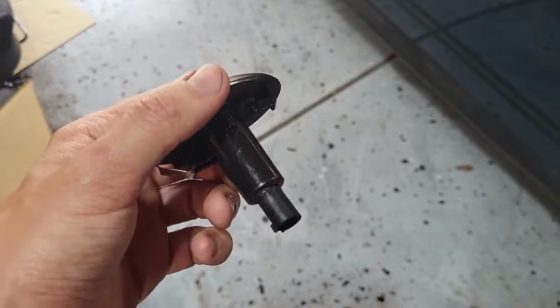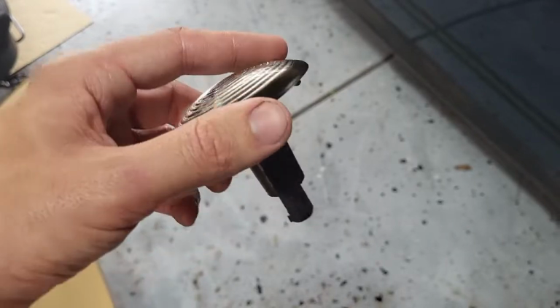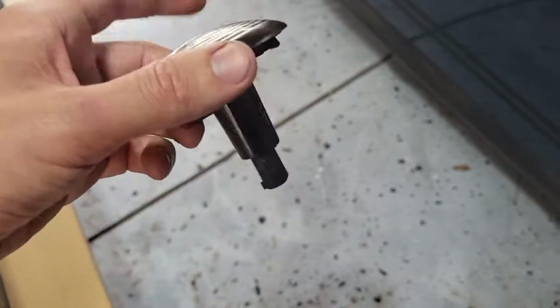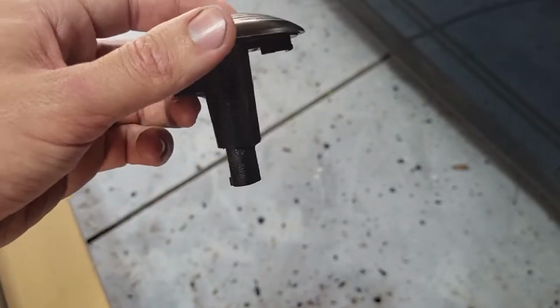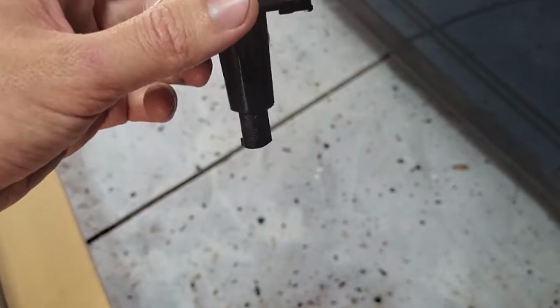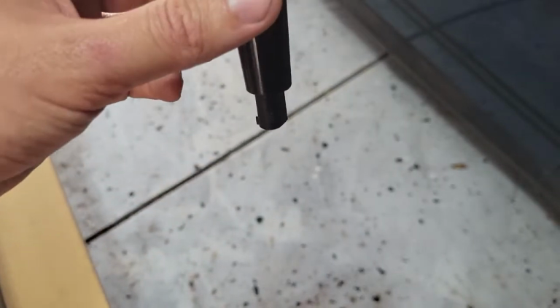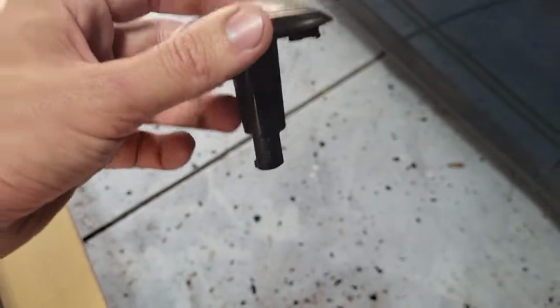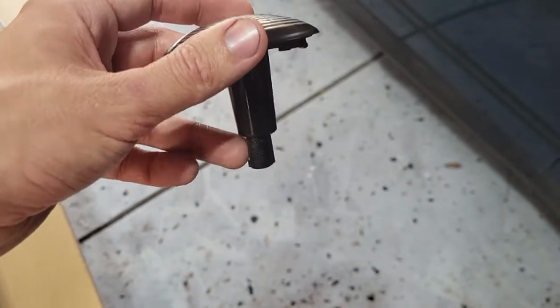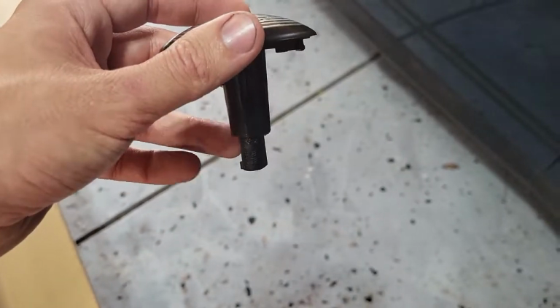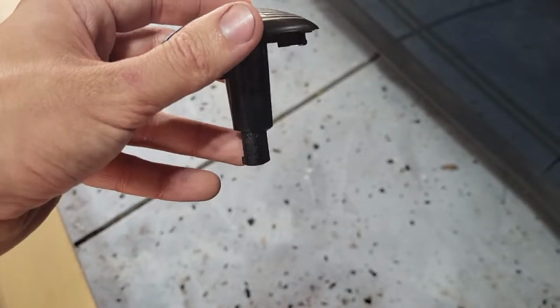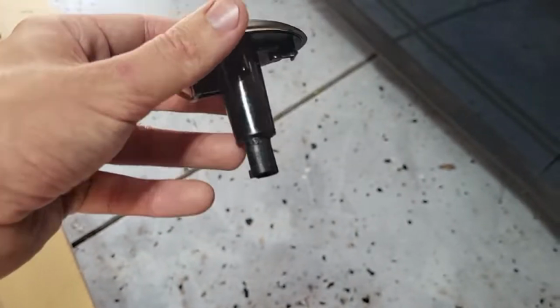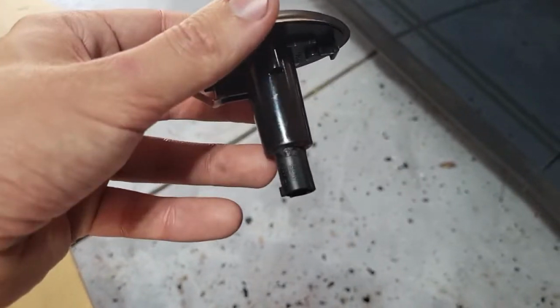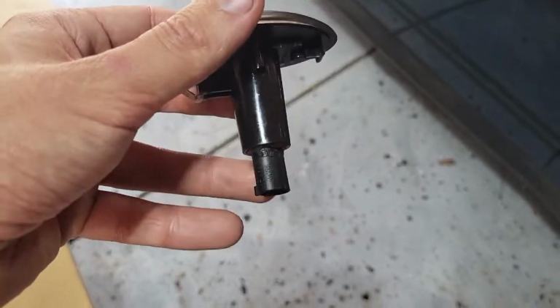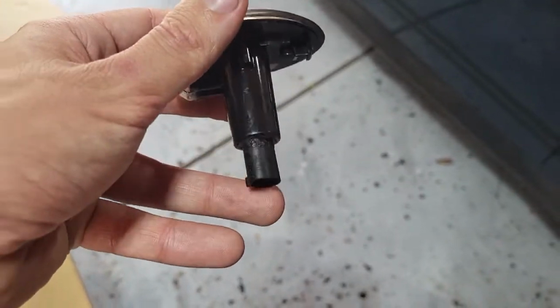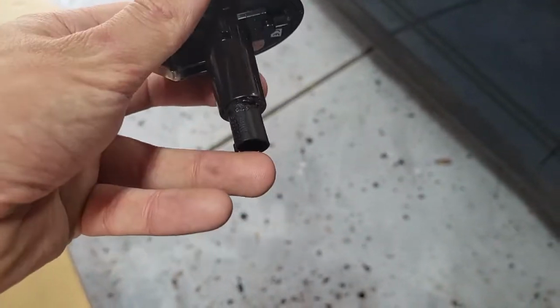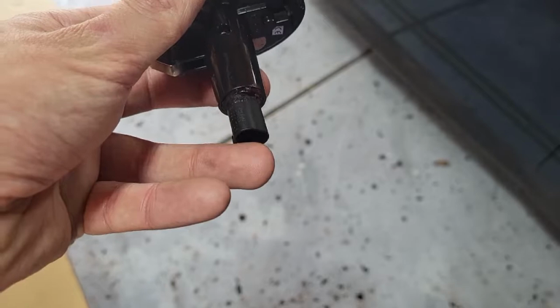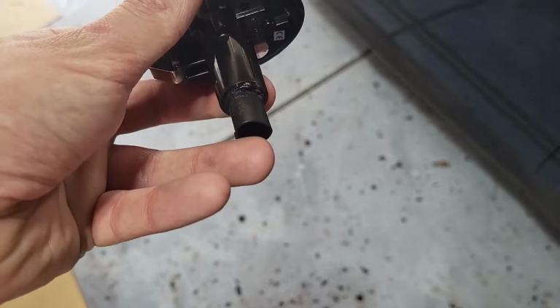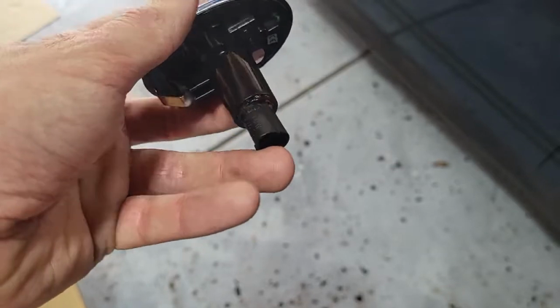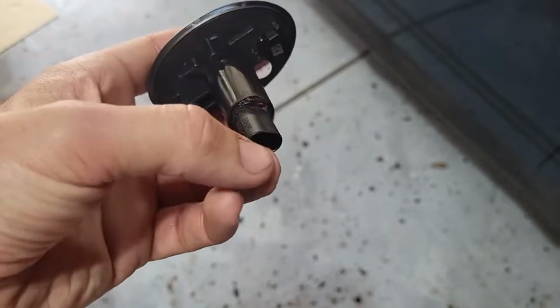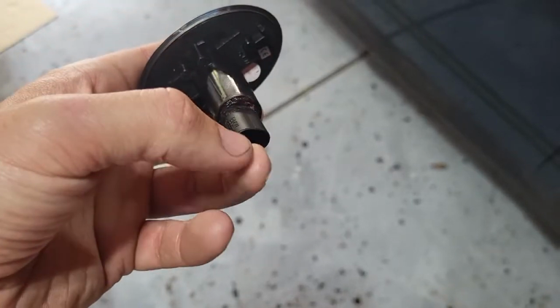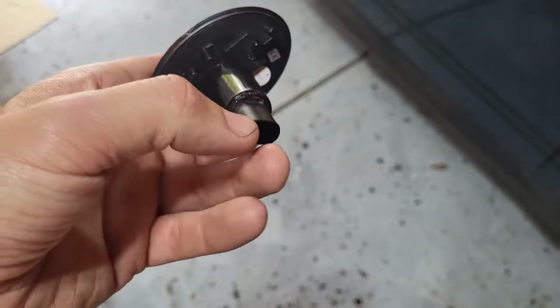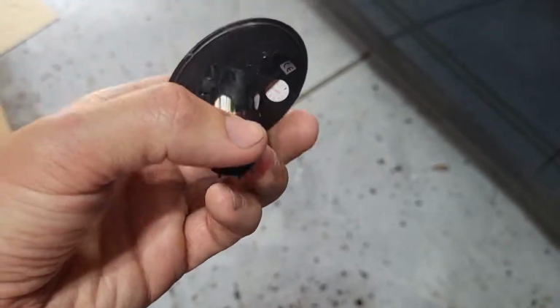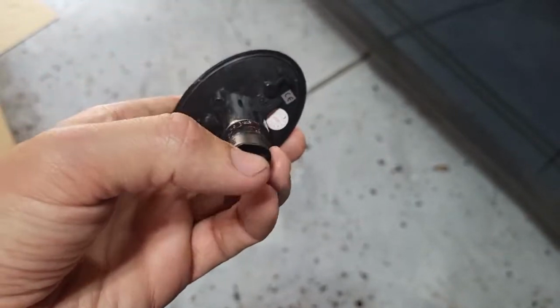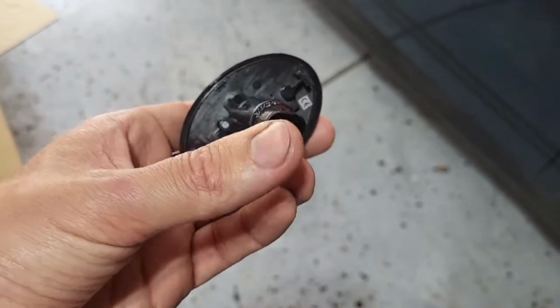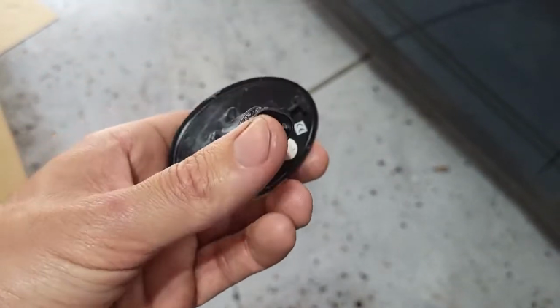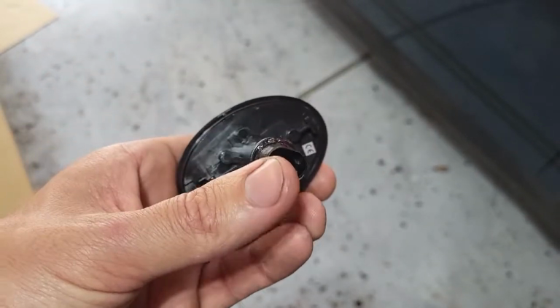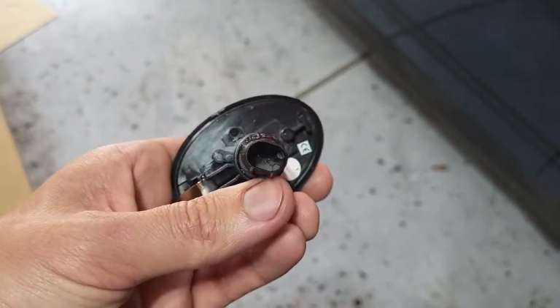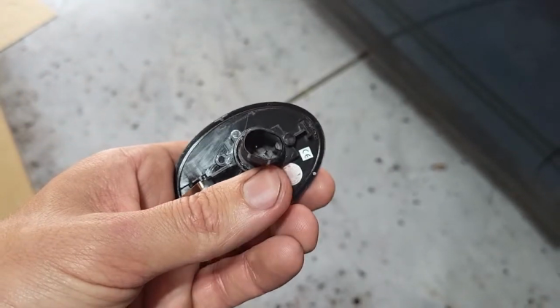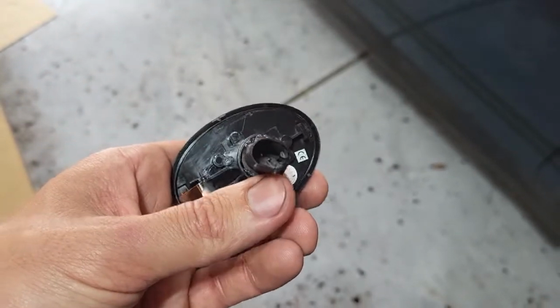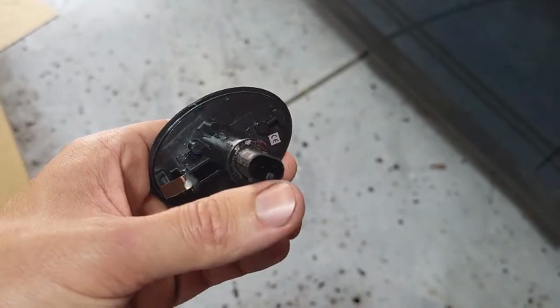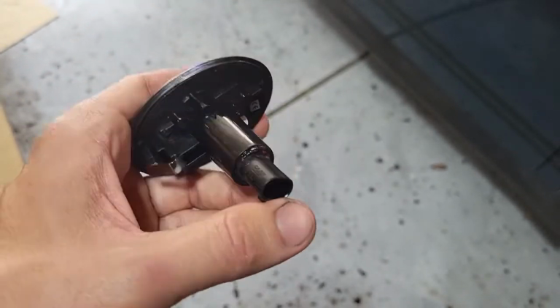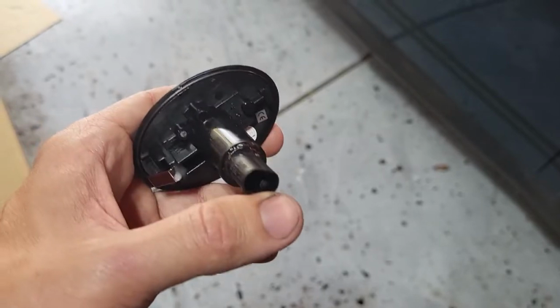Please be careful whenever you're pressing this down in there — you don't want to break any of this stuff. The plastic can easily break. Mine luckily didn't, but just be careful with it.